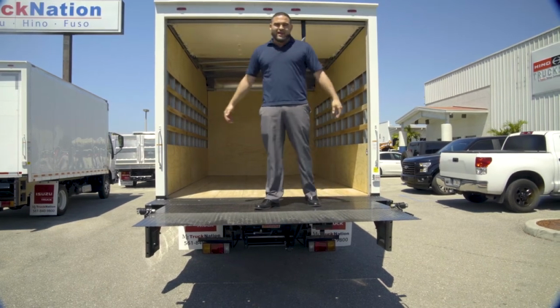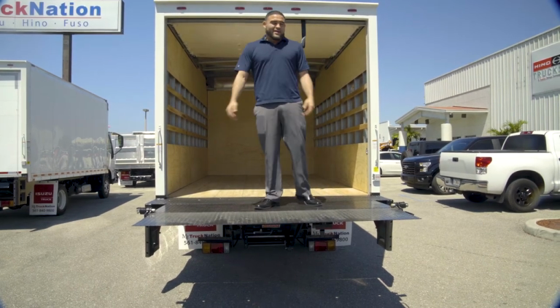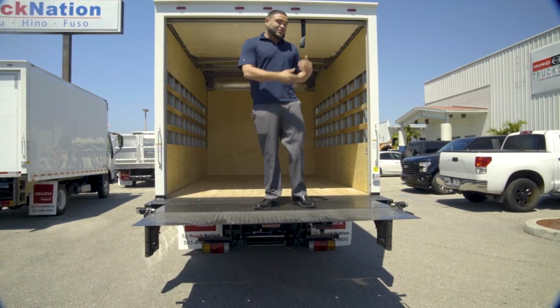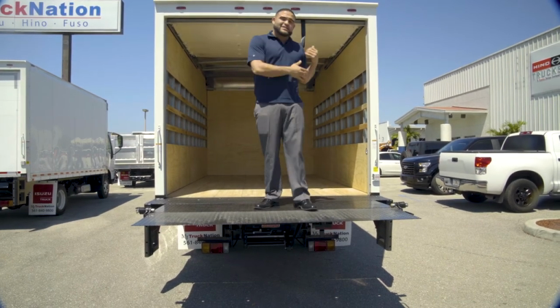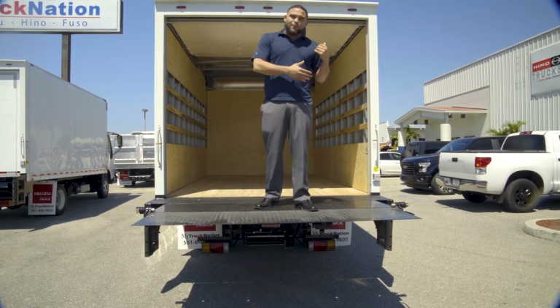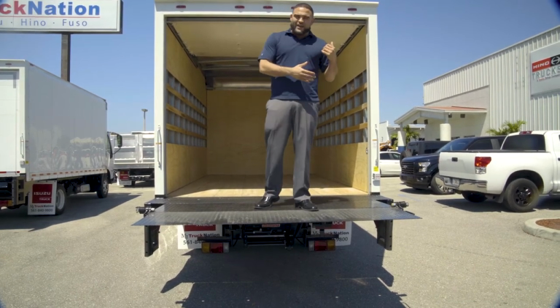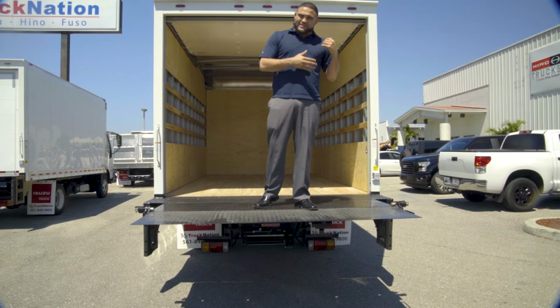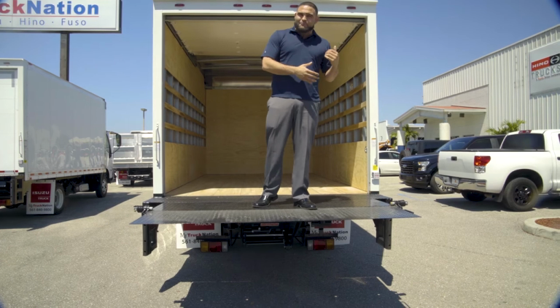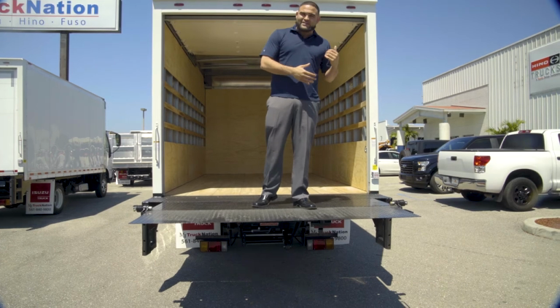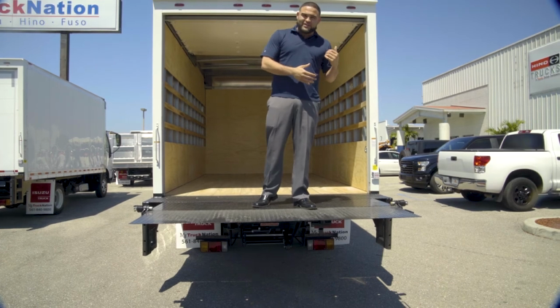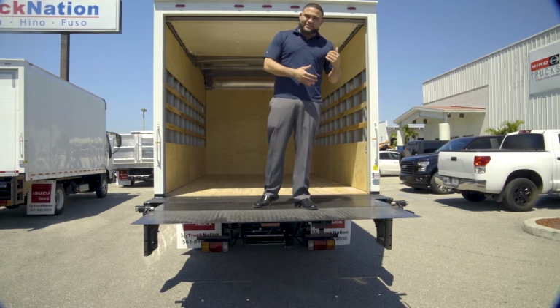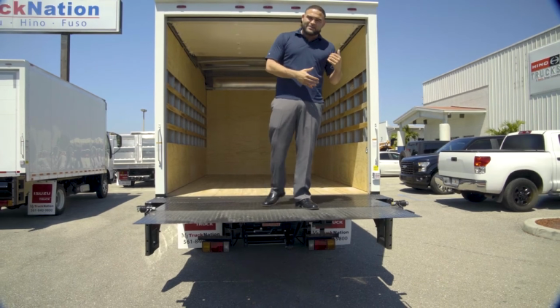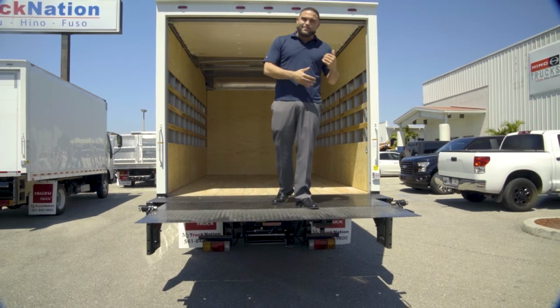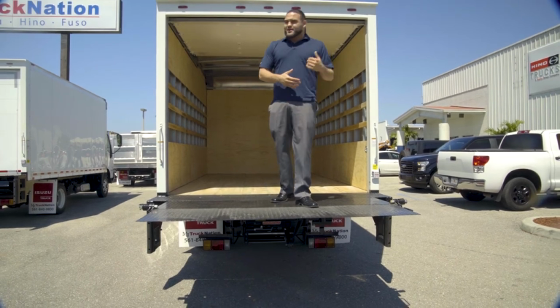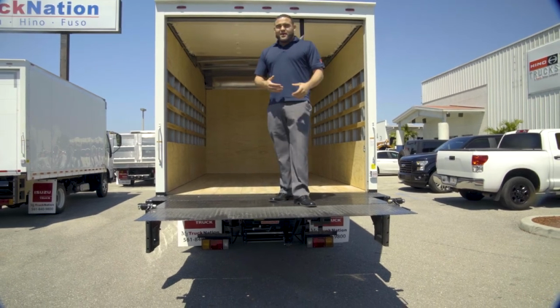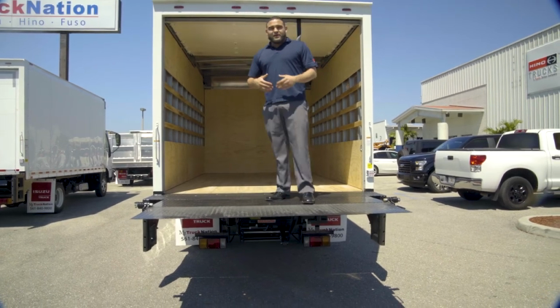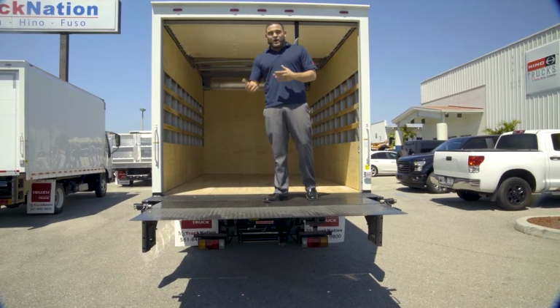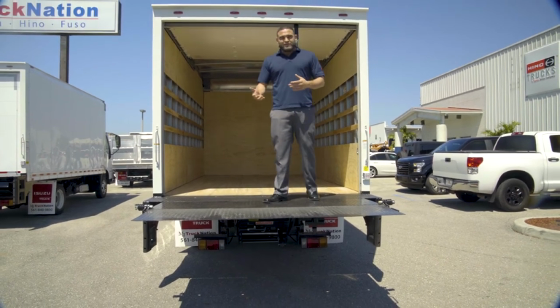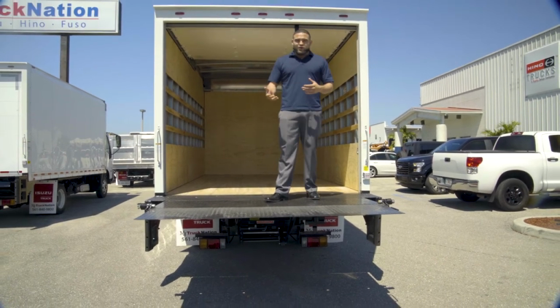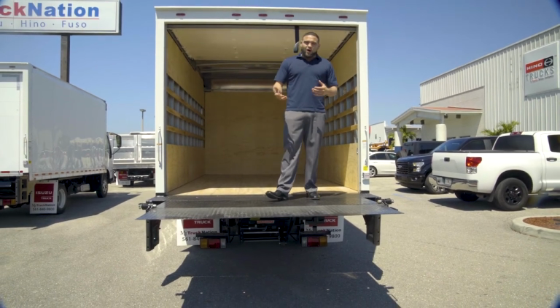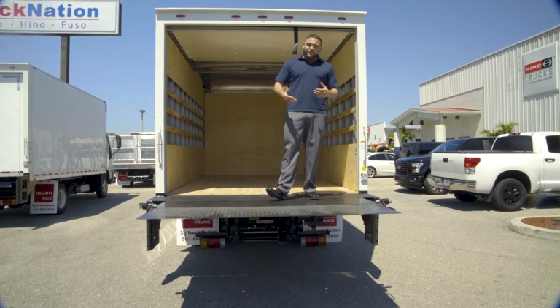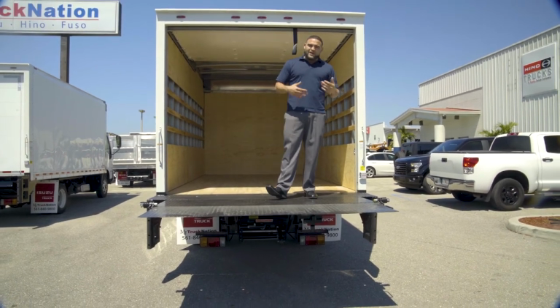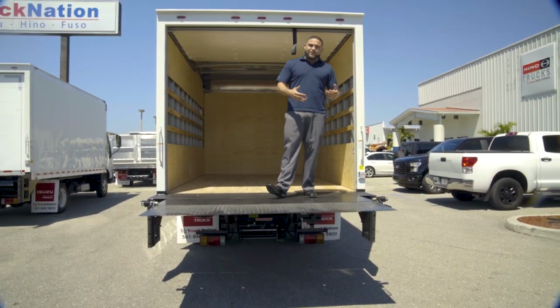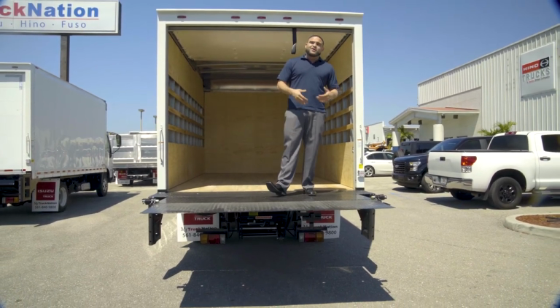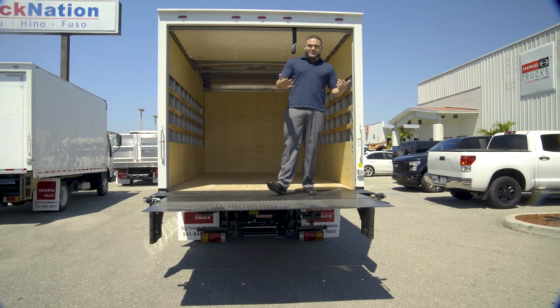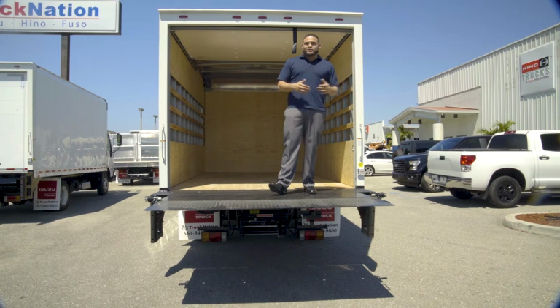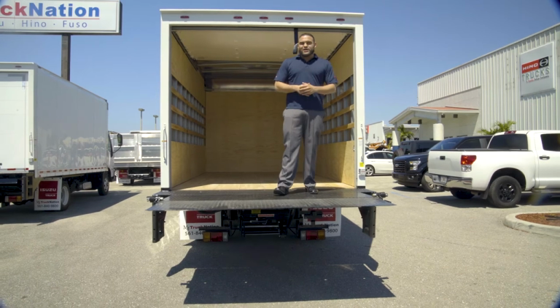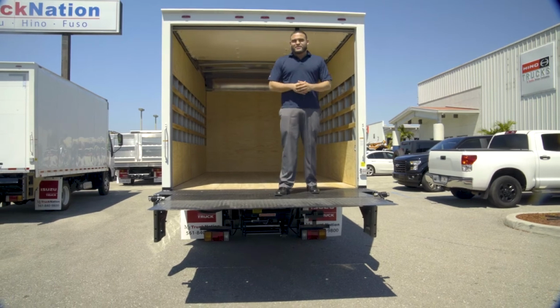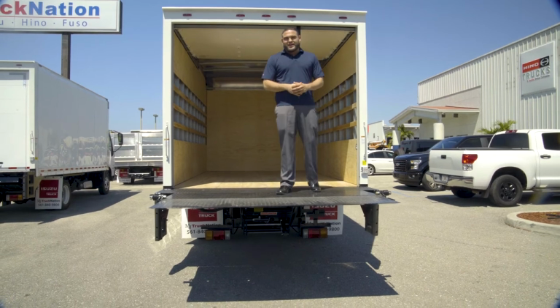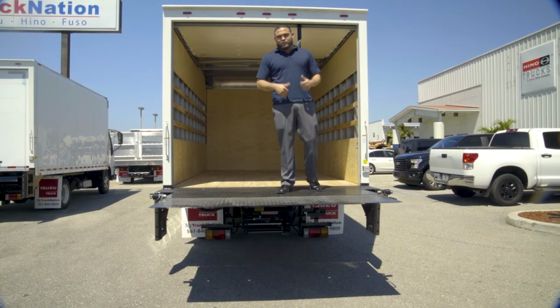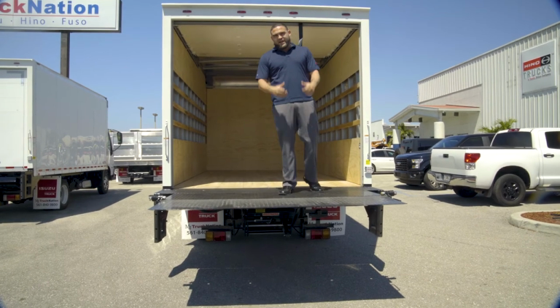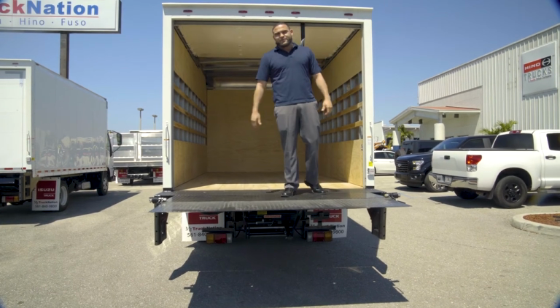This truck is capable of fitting up to seven passengers at the same time. If you have any questions about the truck at all or need anything, reach out to us here at MJ Truck Nation and we'll take care of you.